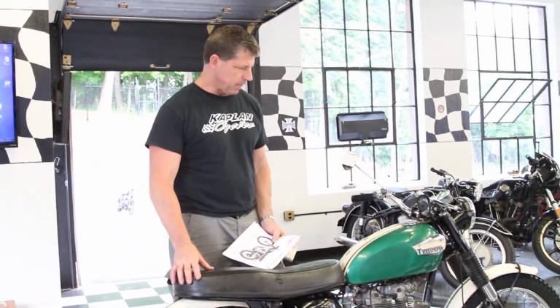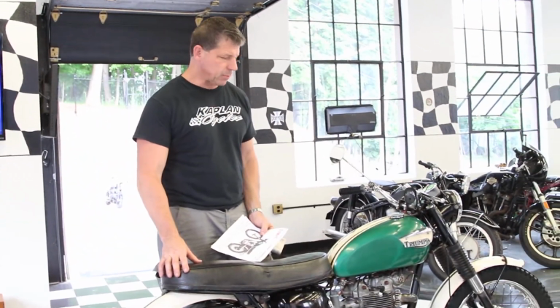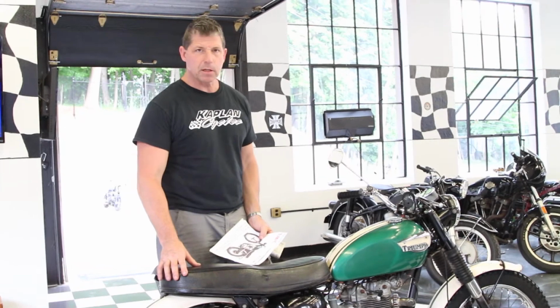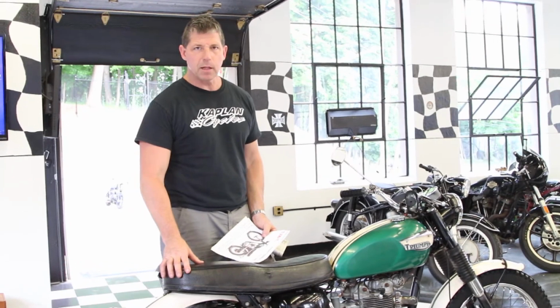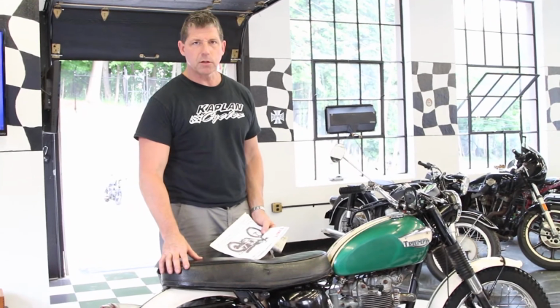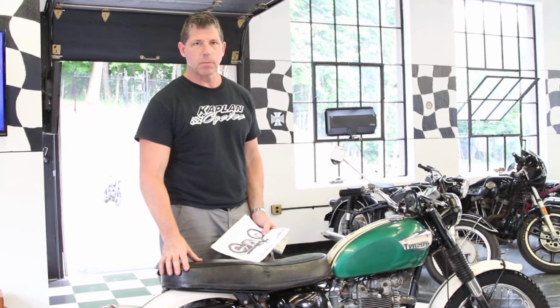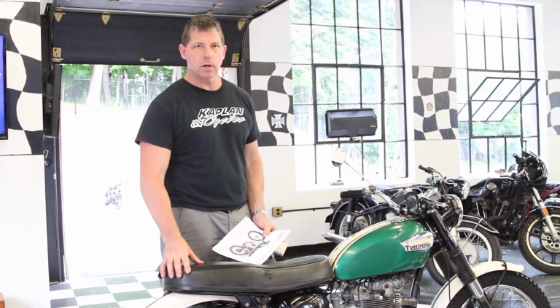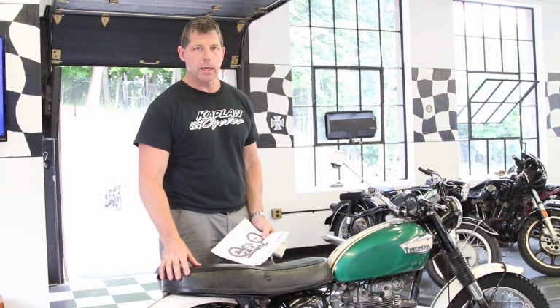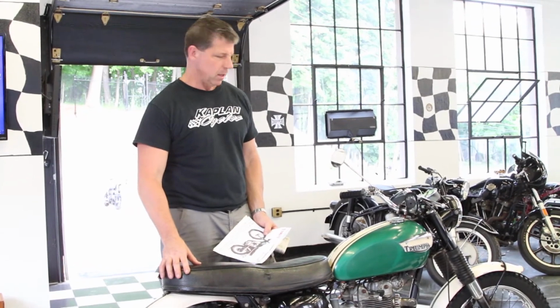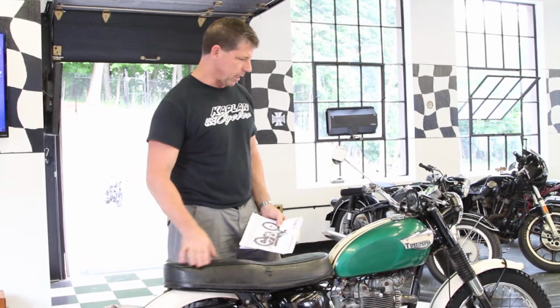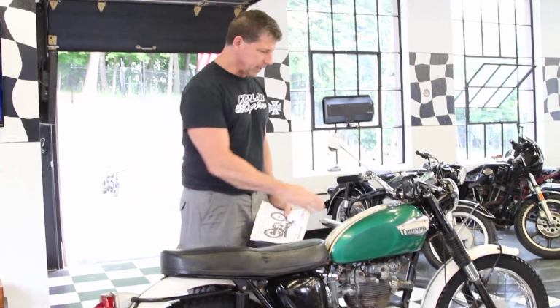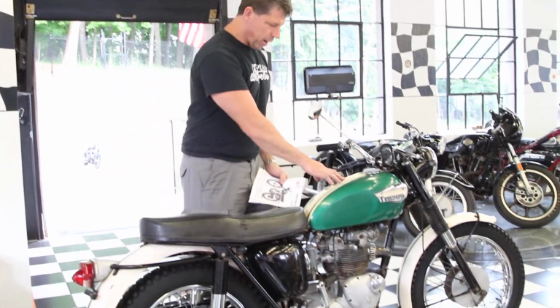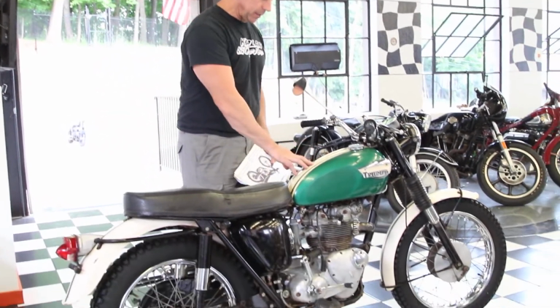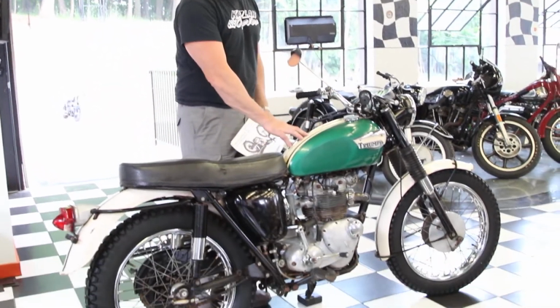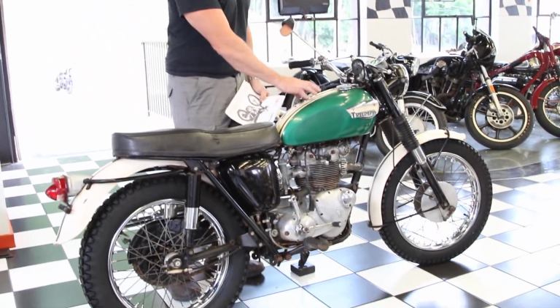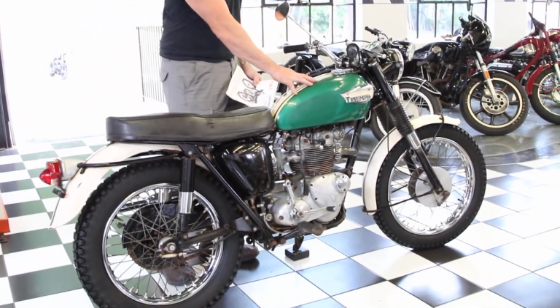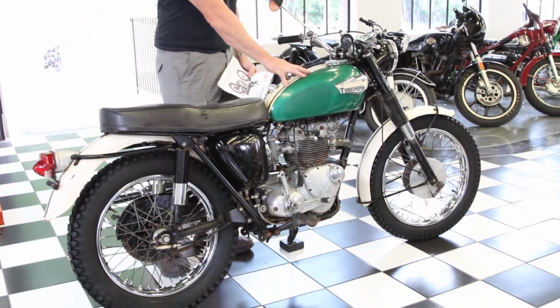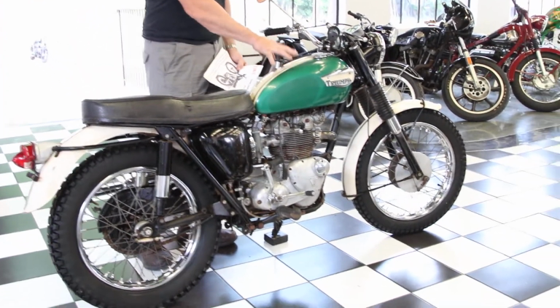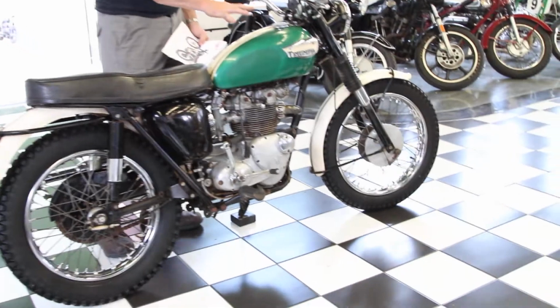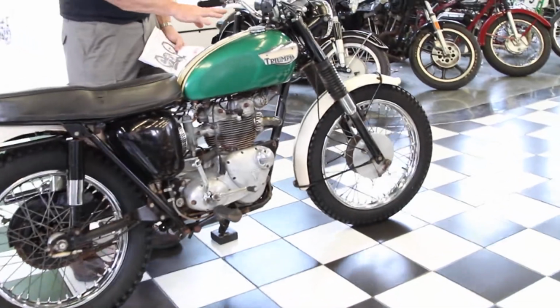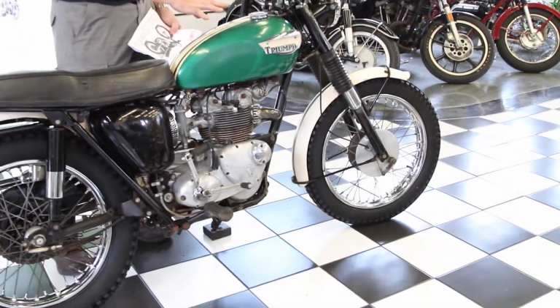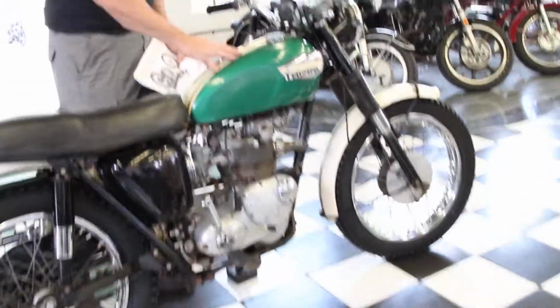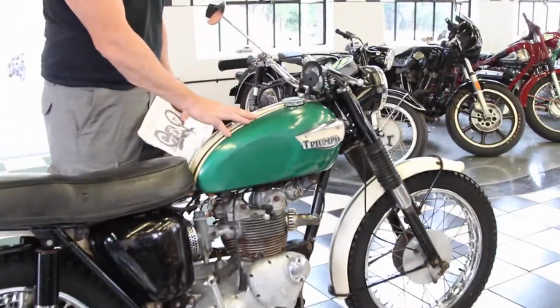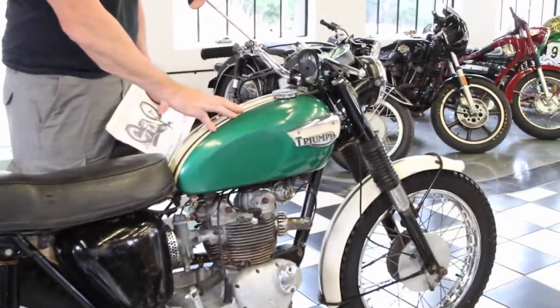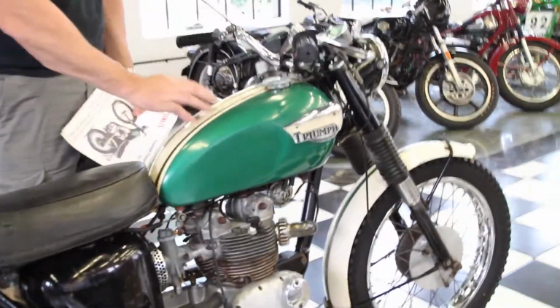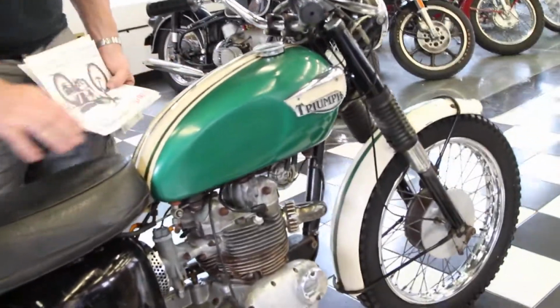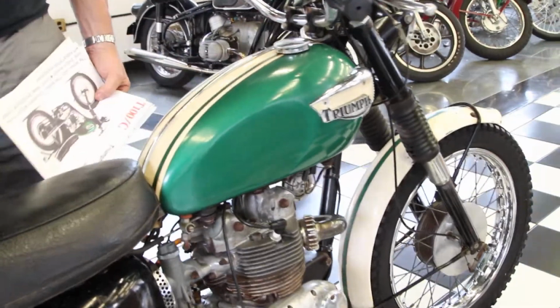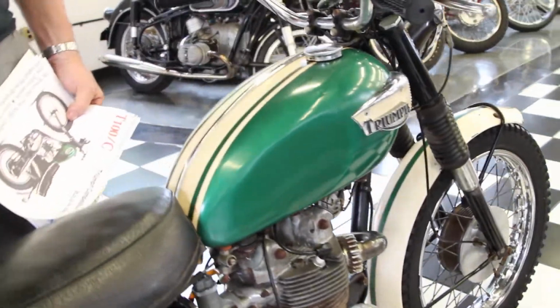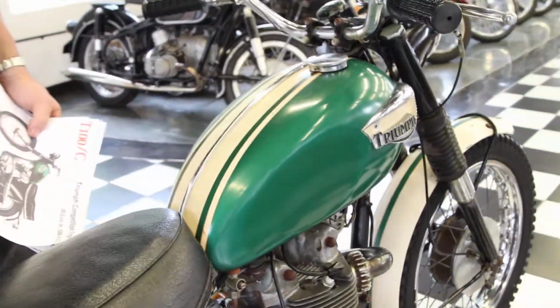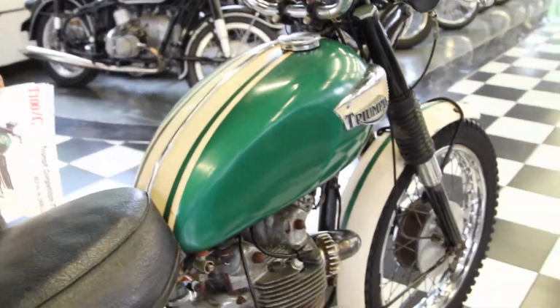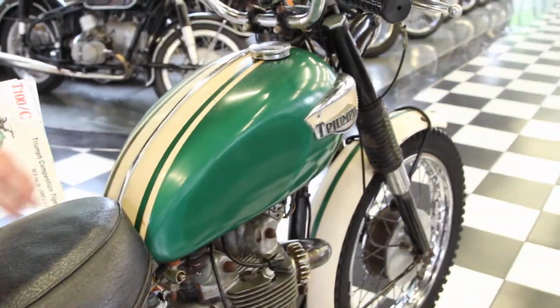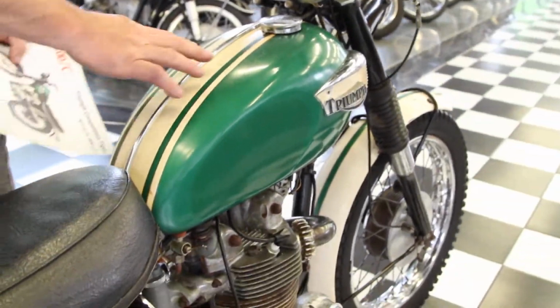This particular model is the Sherborne Green with the Alaskan White racing stripe and gold pinstripes. This is a rare original survivor with 6,658 miles on it.